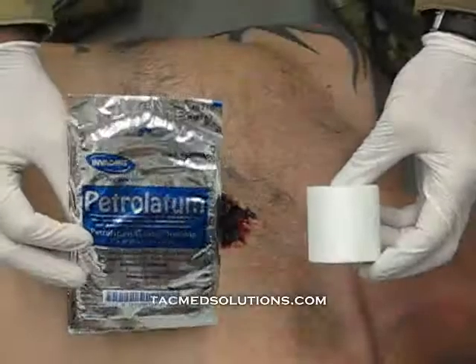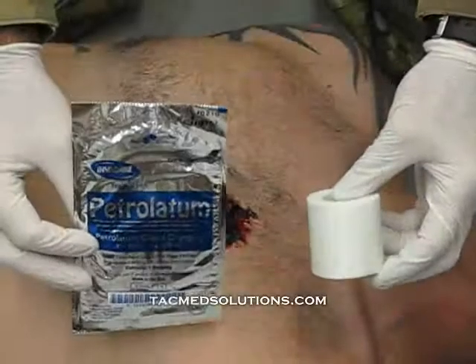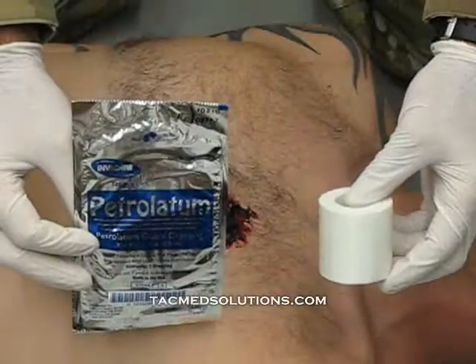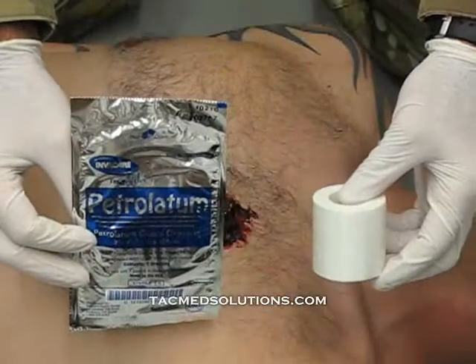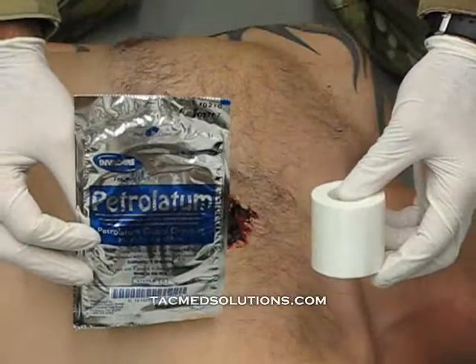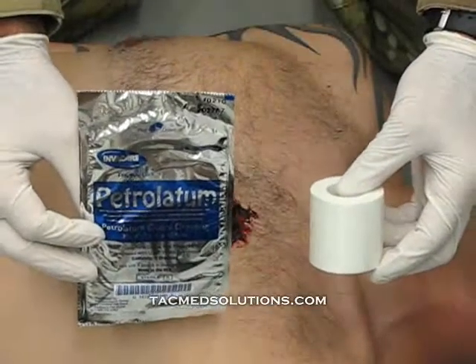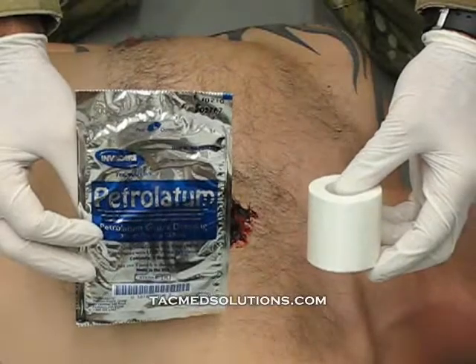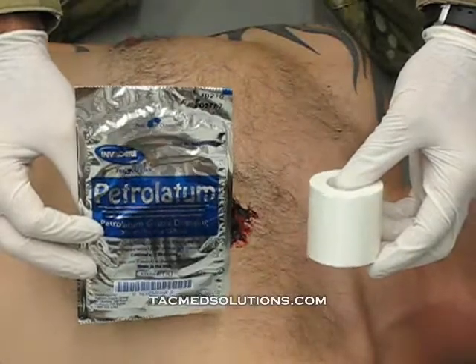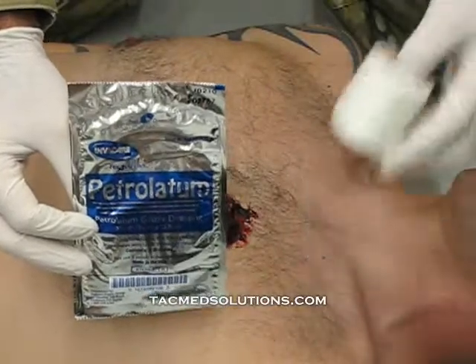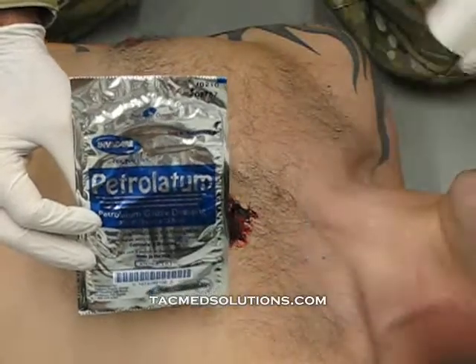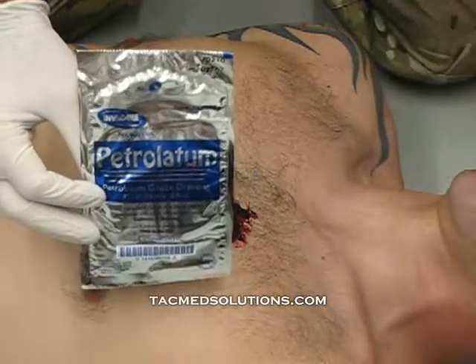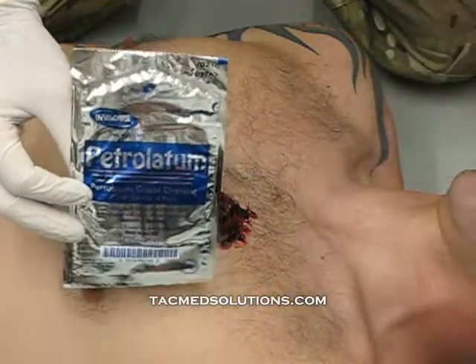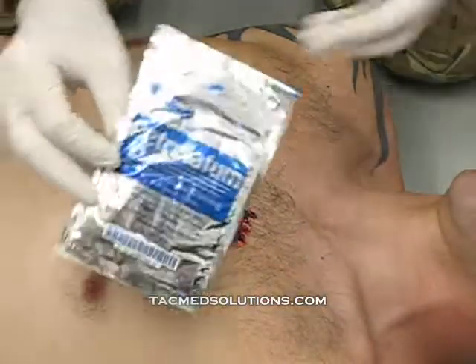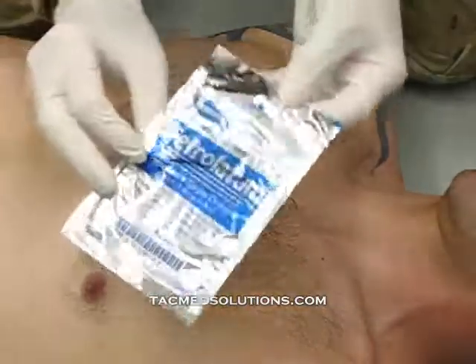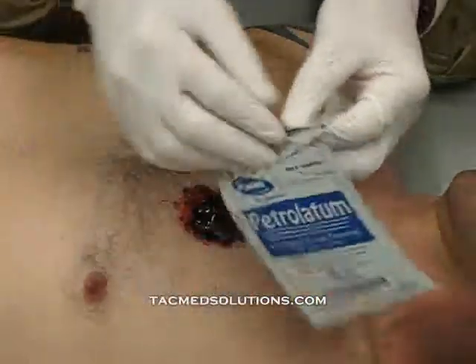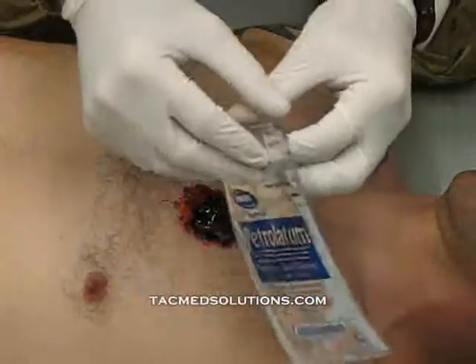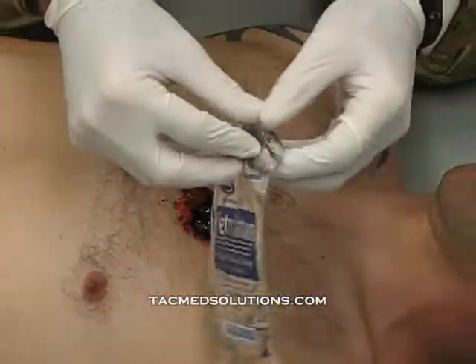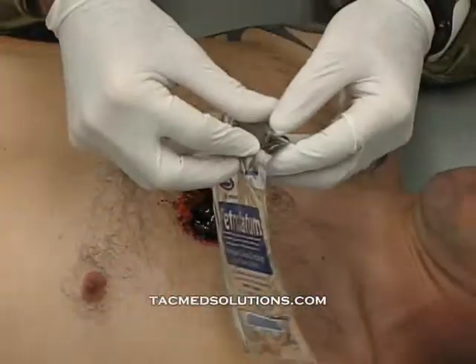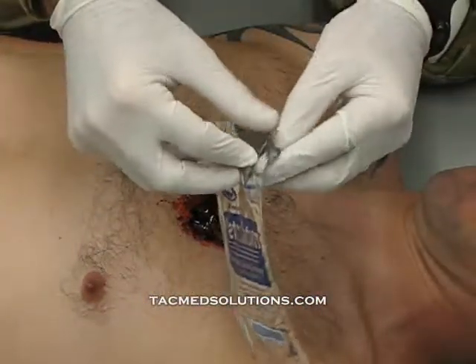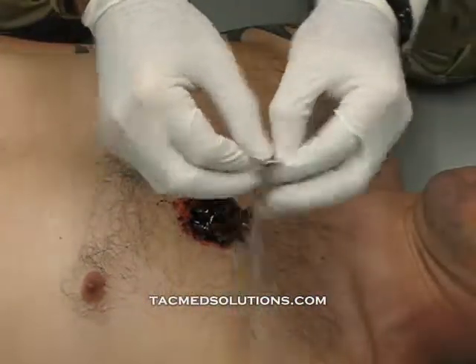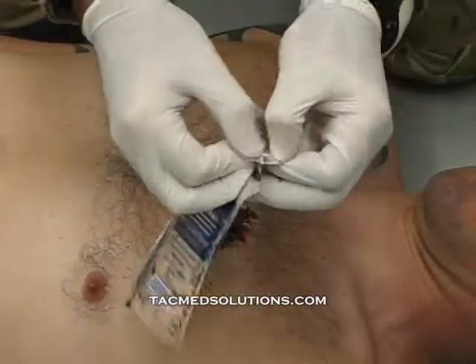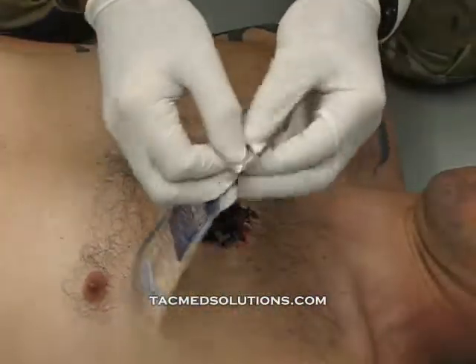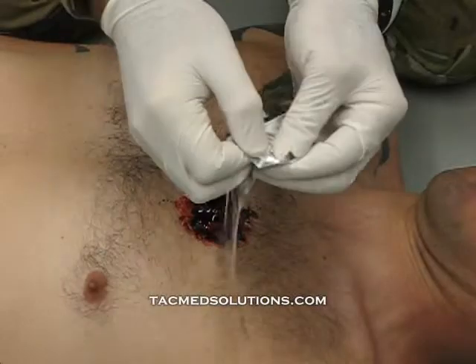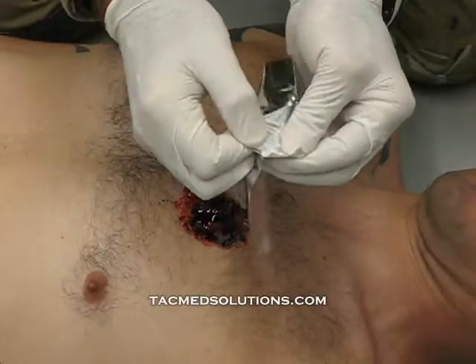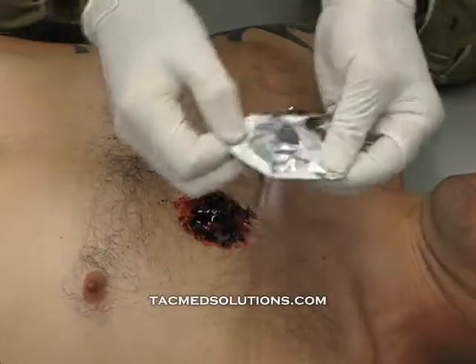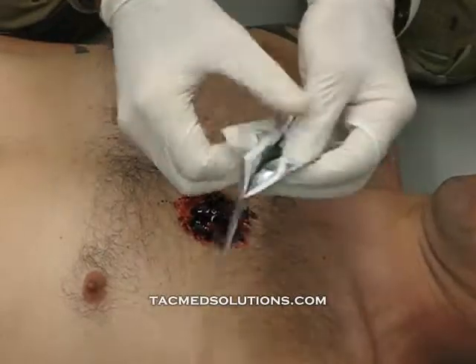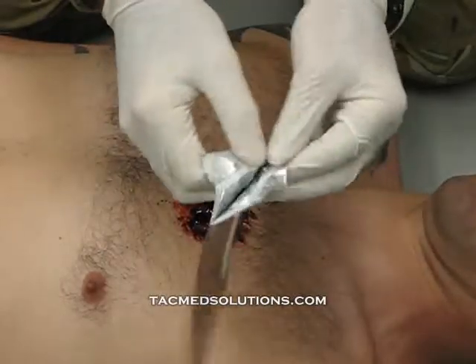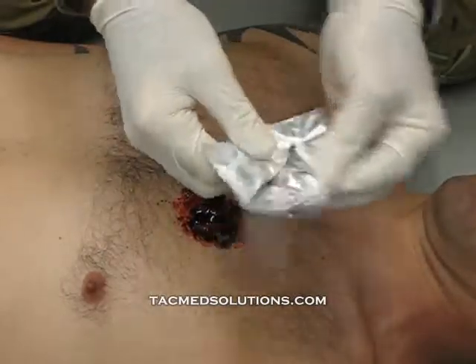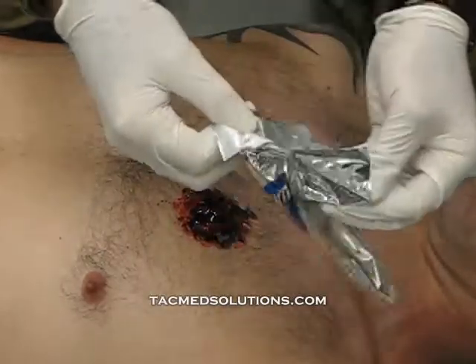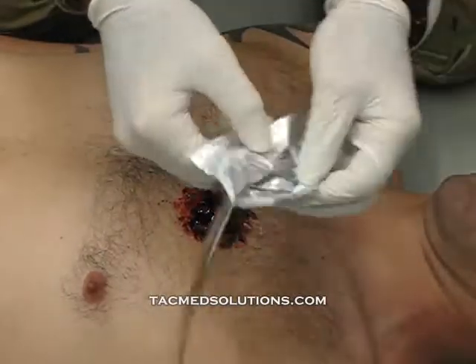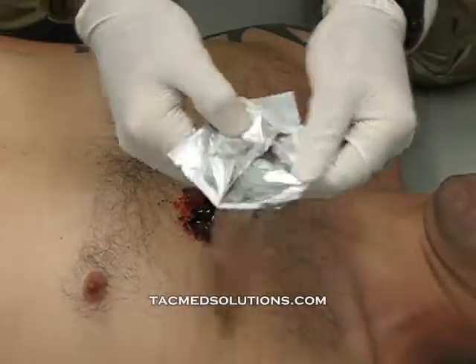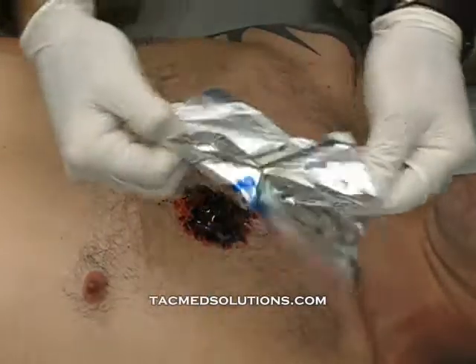To create an occlusive dressing with petroleum gauze, you will need the gauze and tape. Open the package with the provided flaps to expose the petroleum gauze.